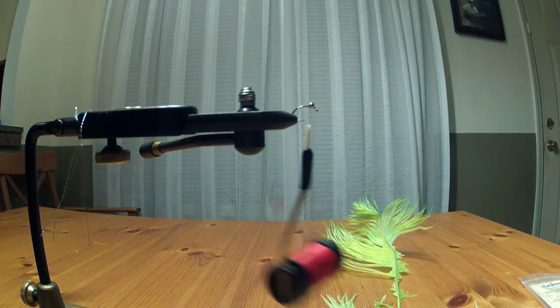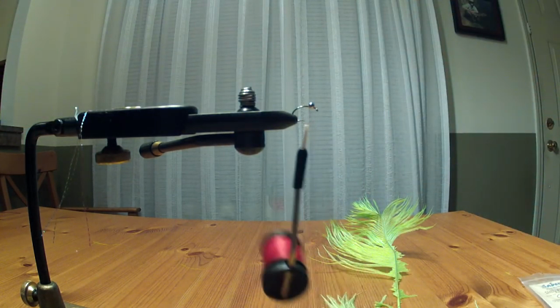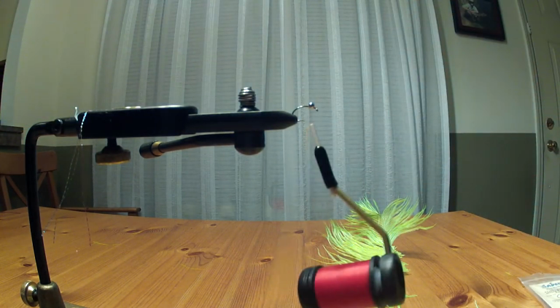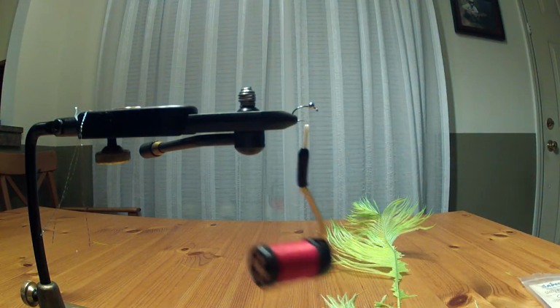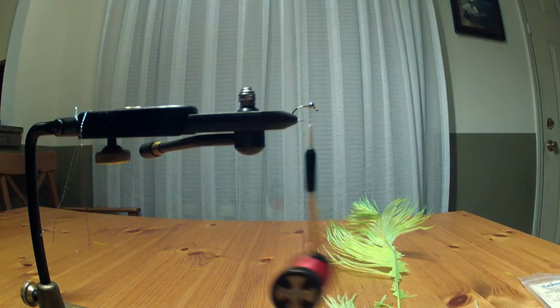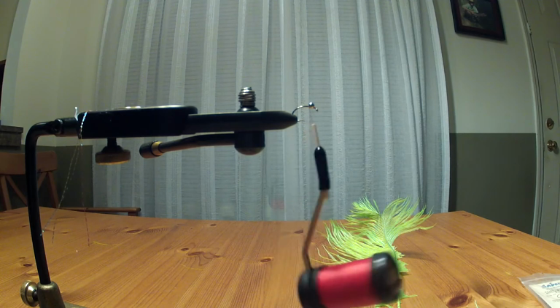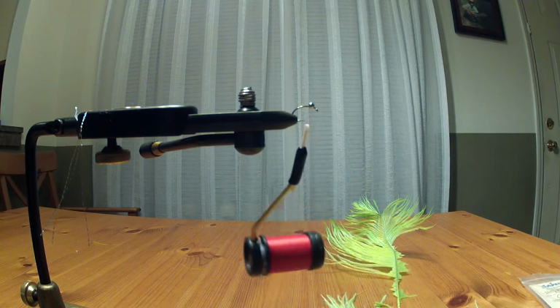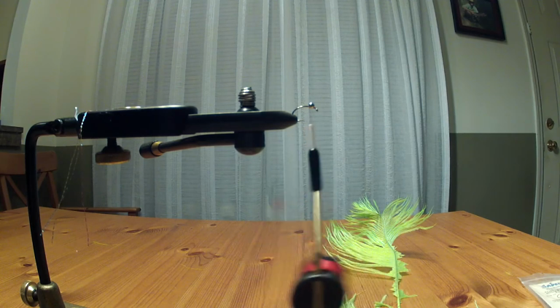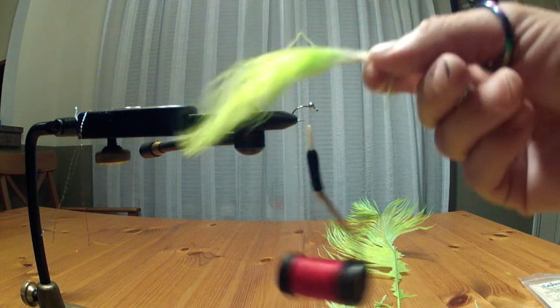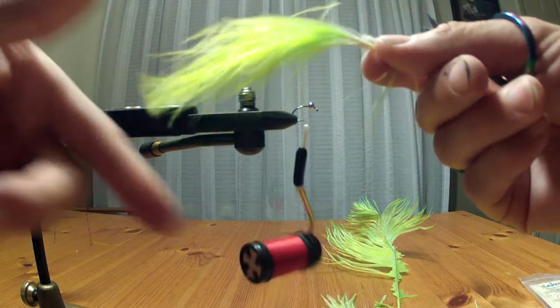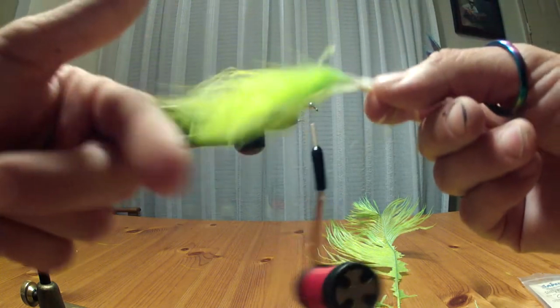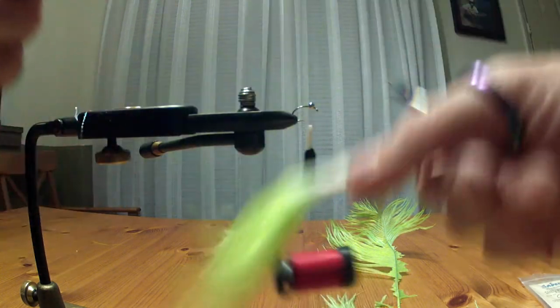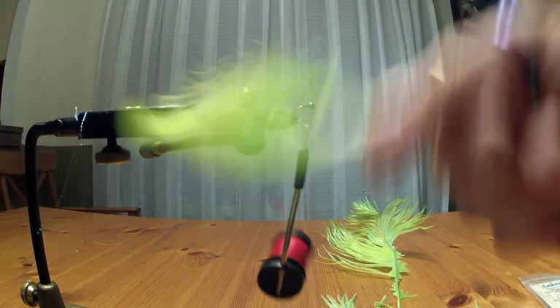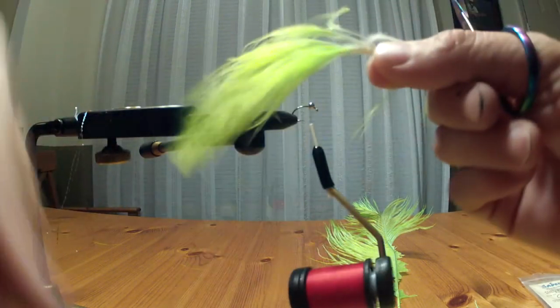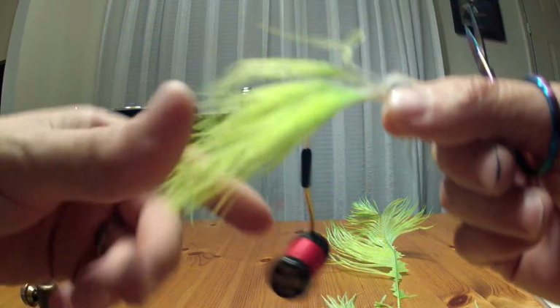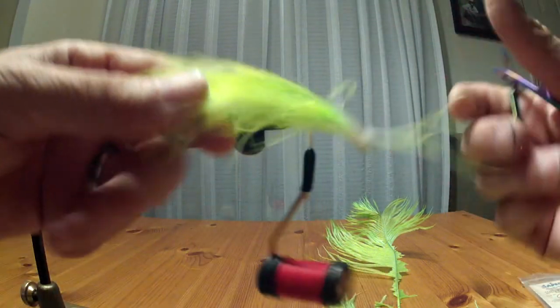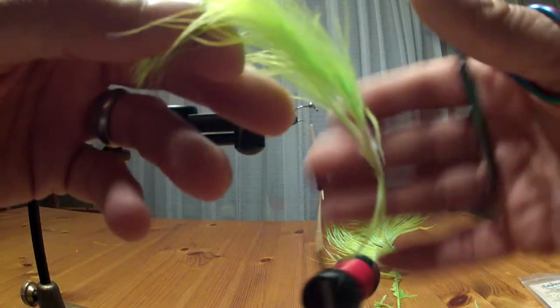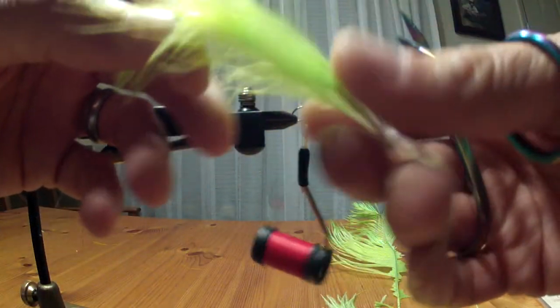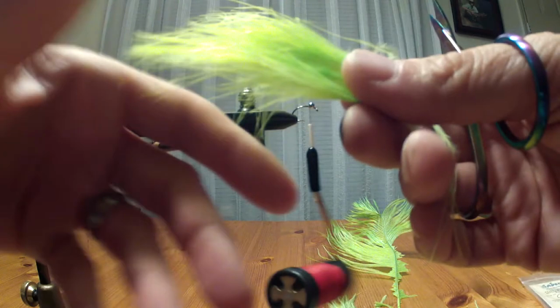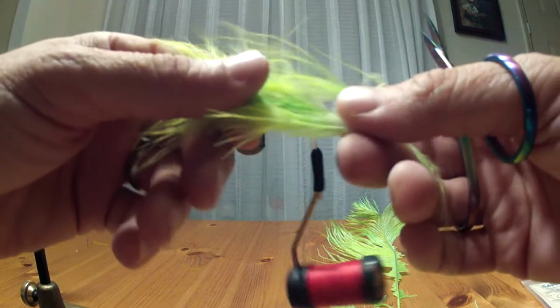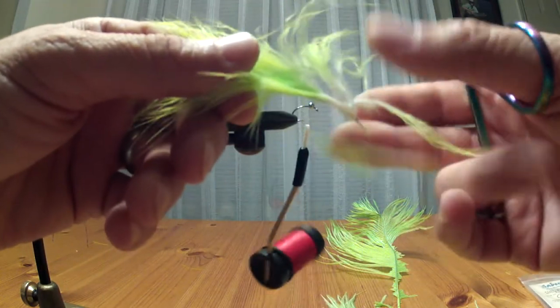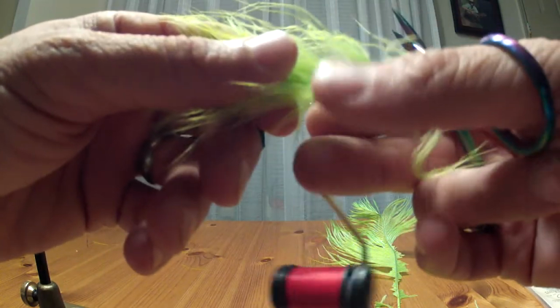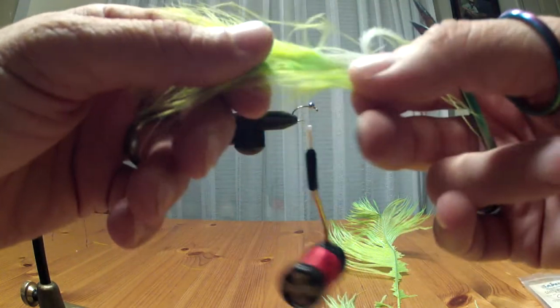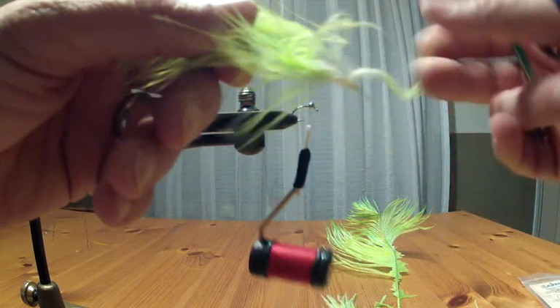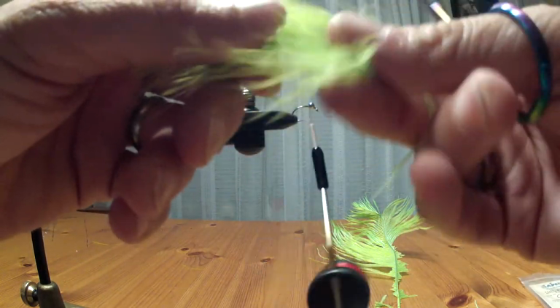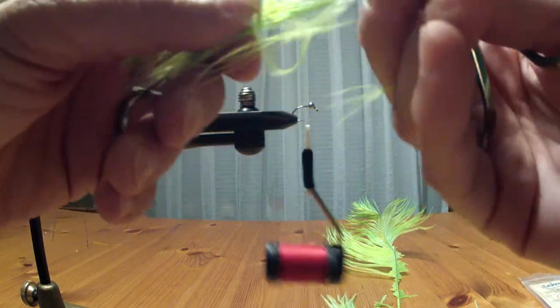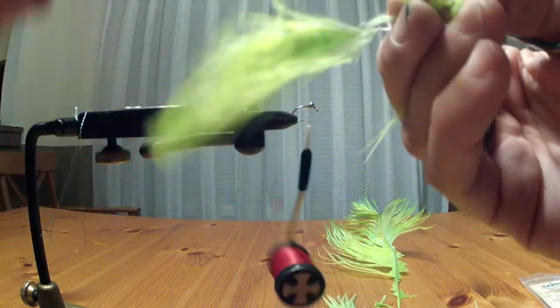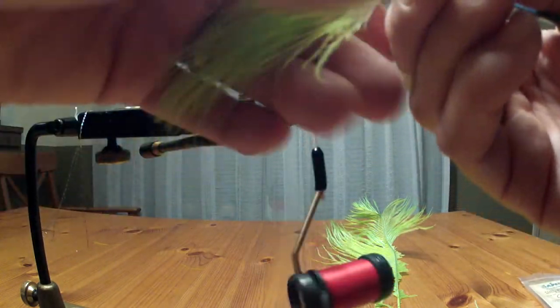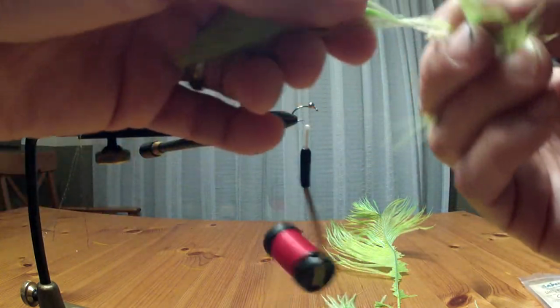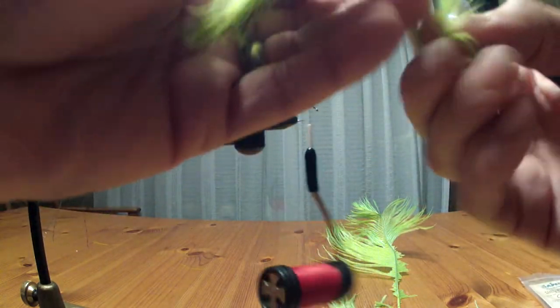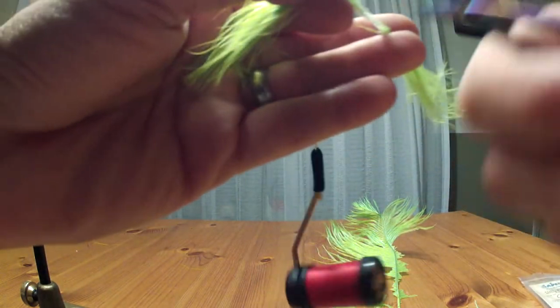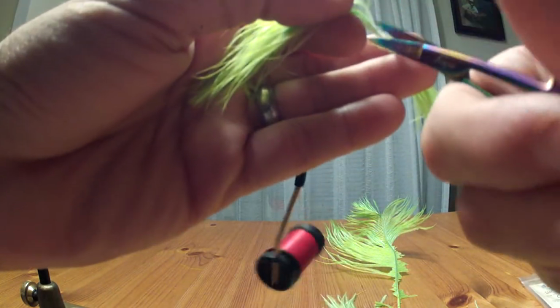The bead chain gives a nice shiny look that gives the fly a real insect-eye appearance, and it also weights the fly. The only other material is marabou — you want nice wispy ones. If you've watched my striper popsicle fly video, same ones you want for that pattern.